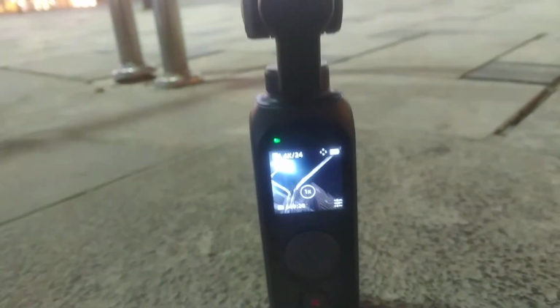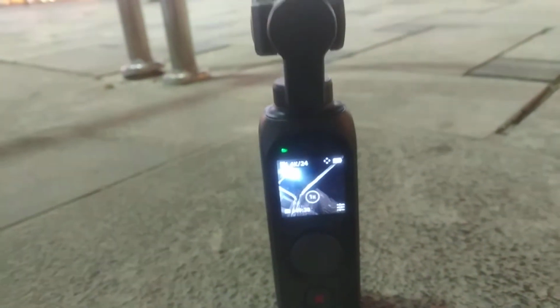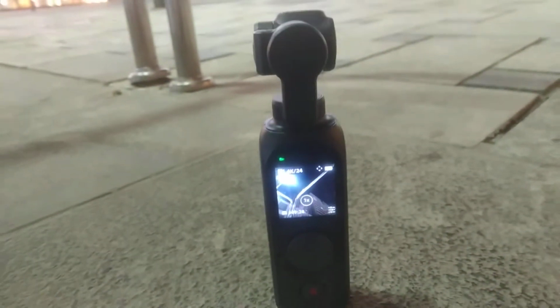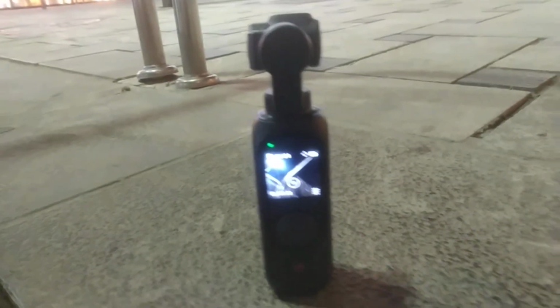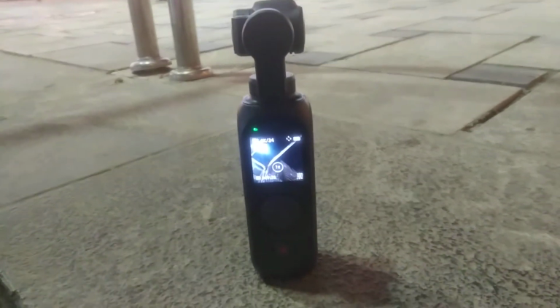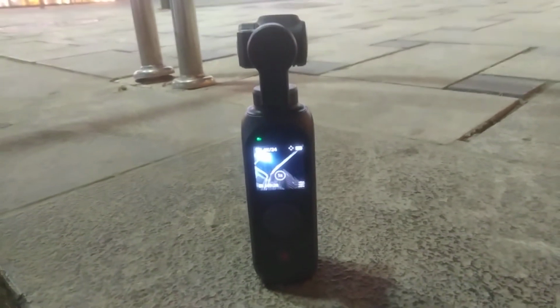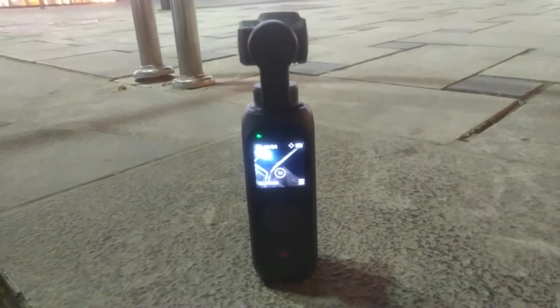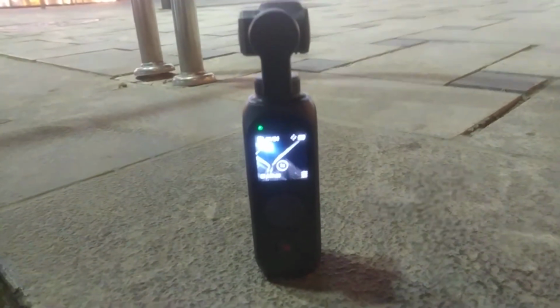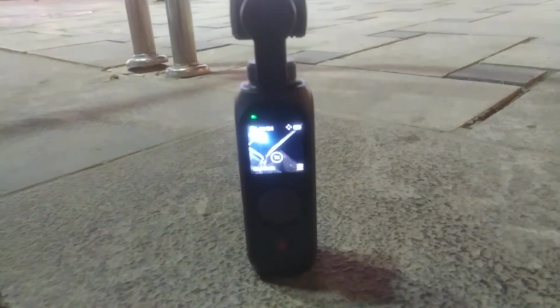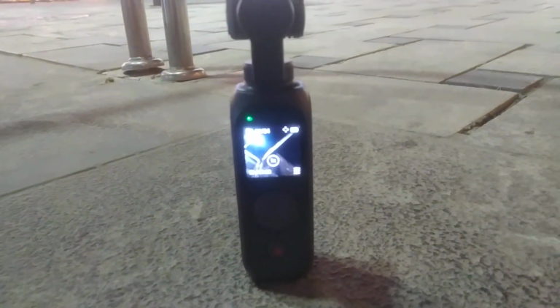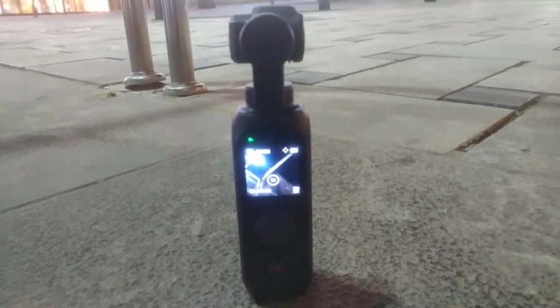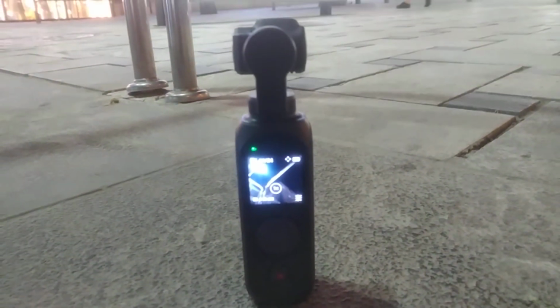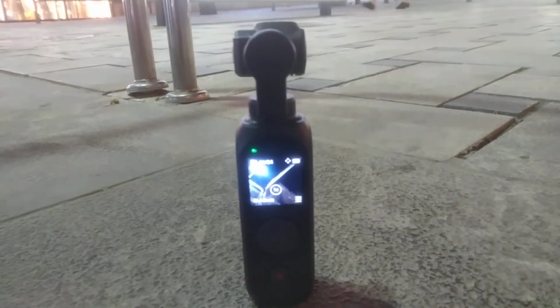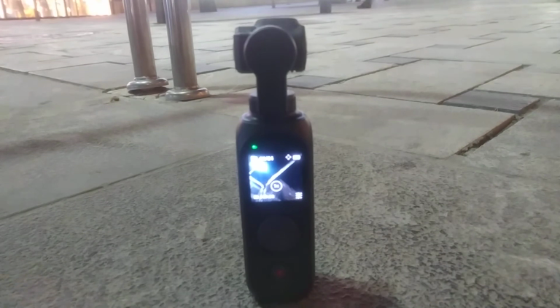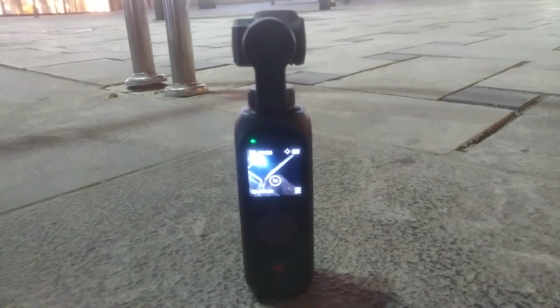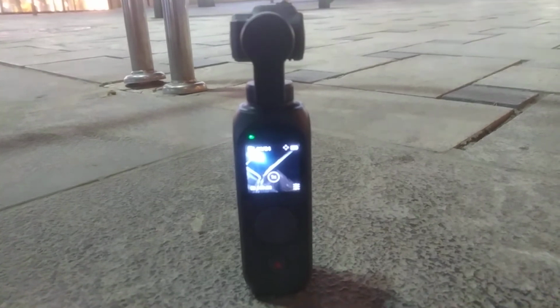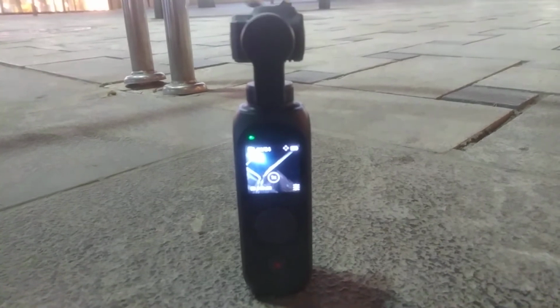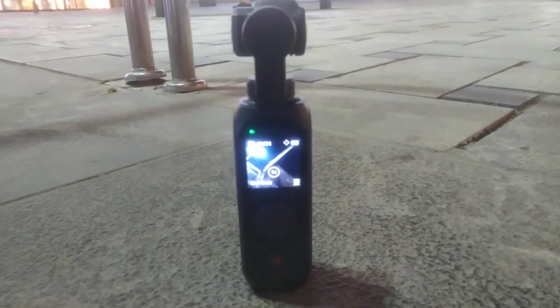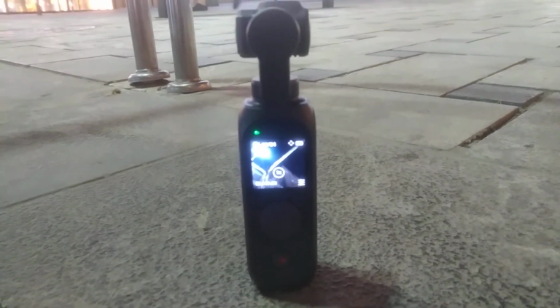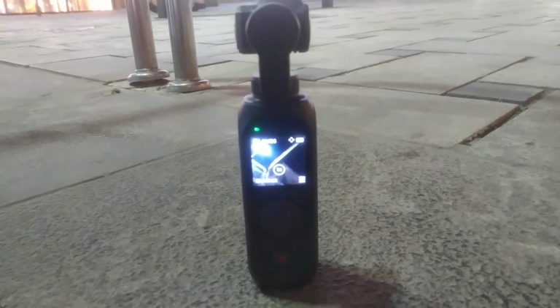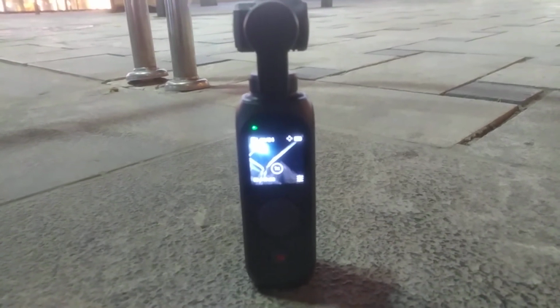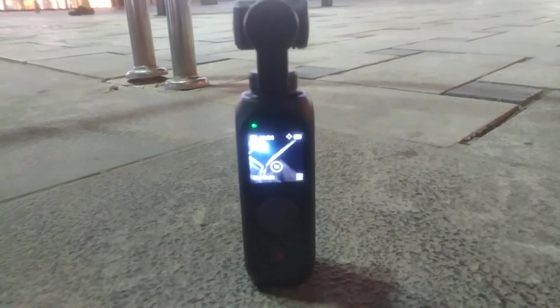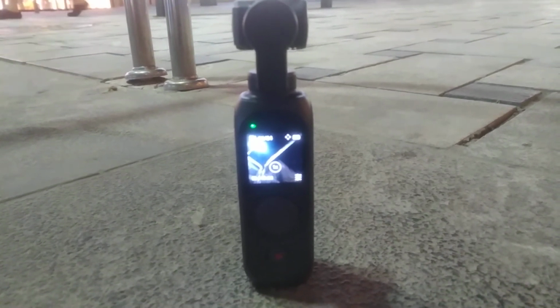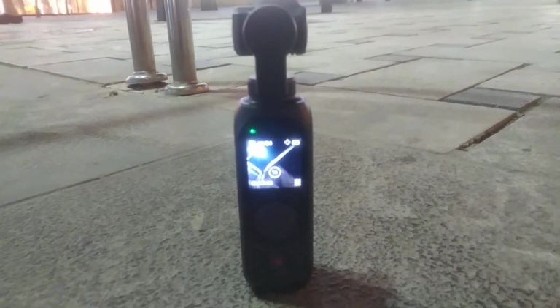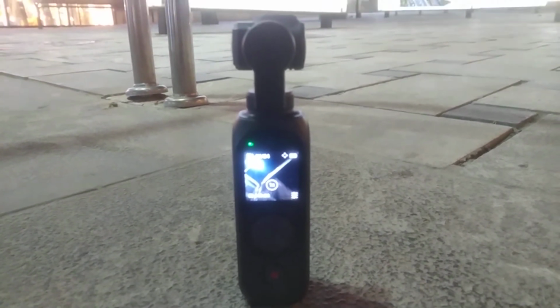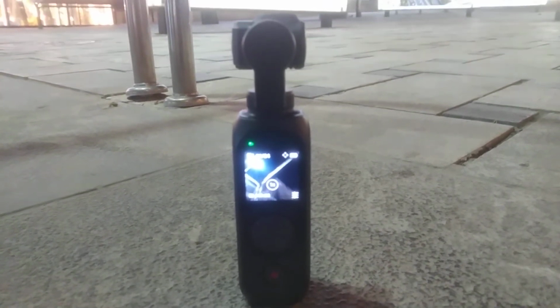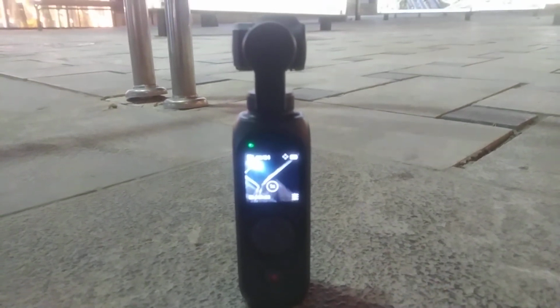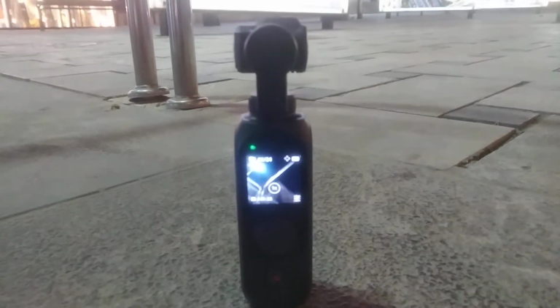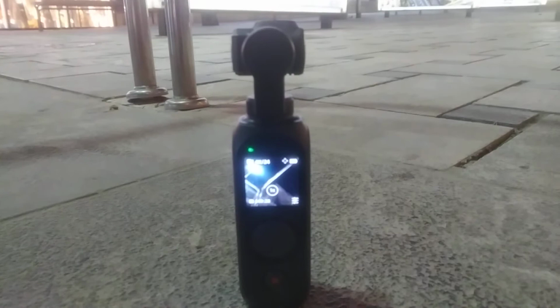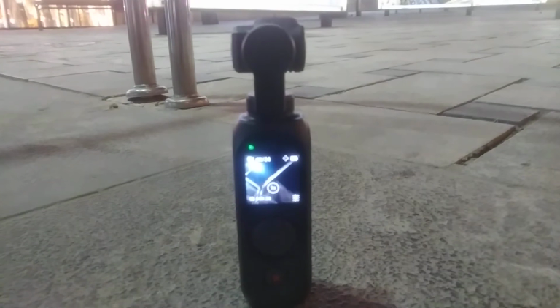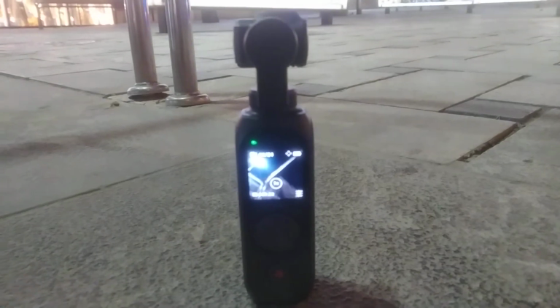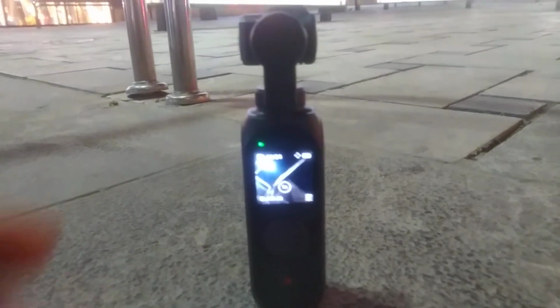Hey guys, welcome back to my YouTube channel. A quick video here on how to calibrate the FIMI PAM 2. I always get it mixed up with the Pocket — the PAM is FIMI, the Pocket is Osmo.